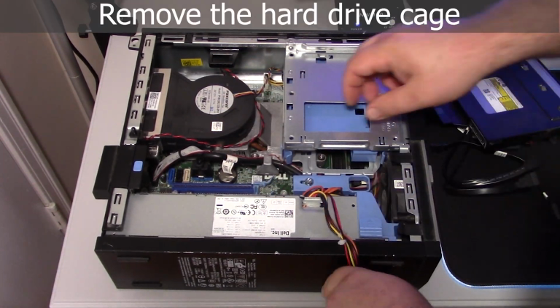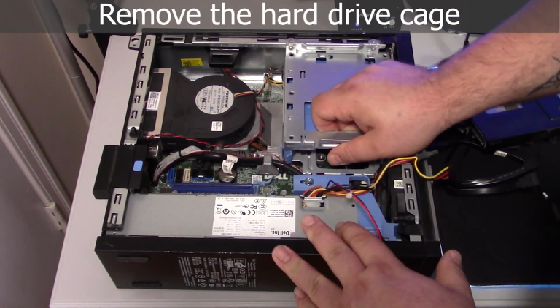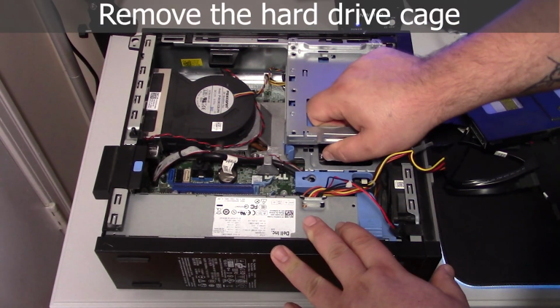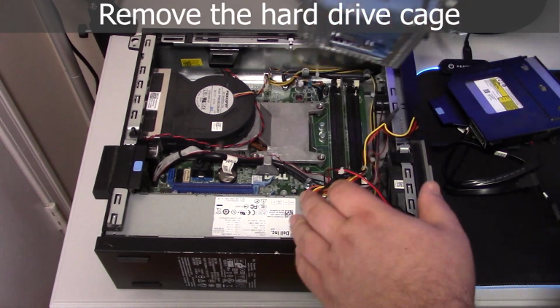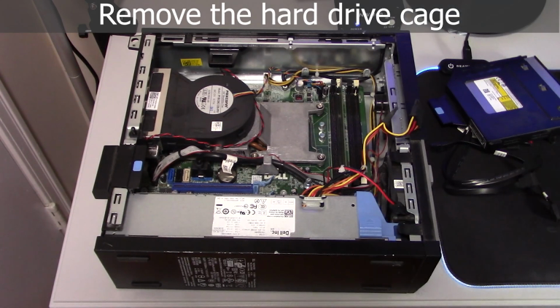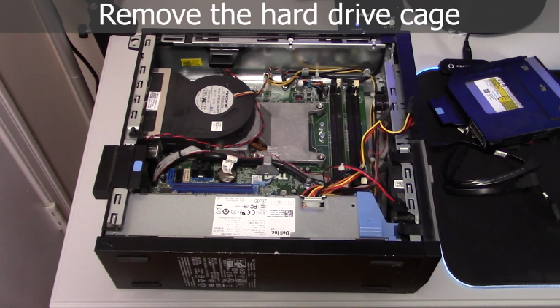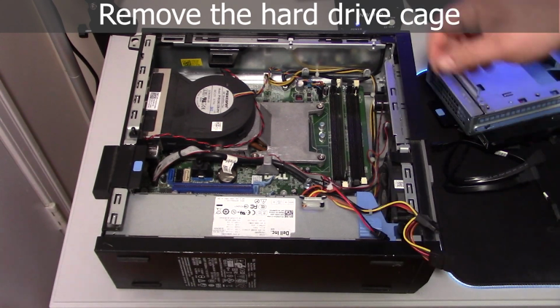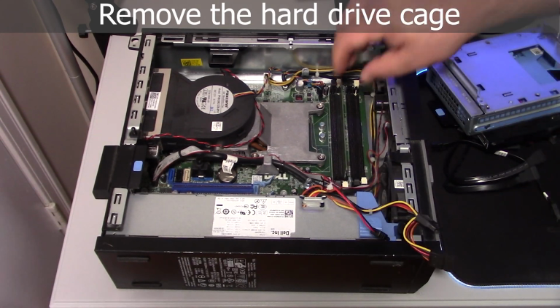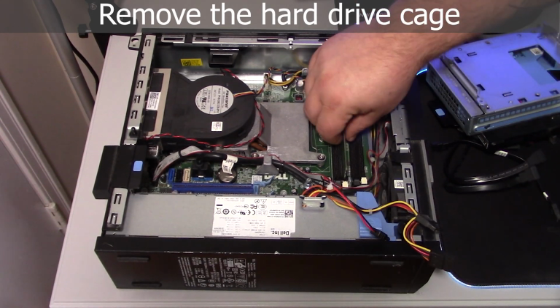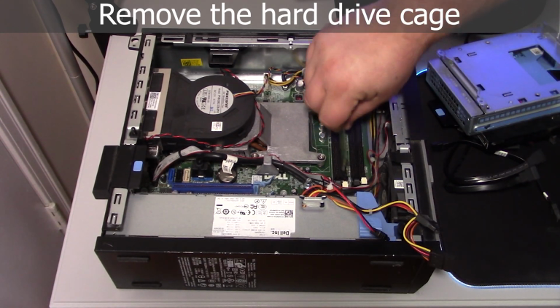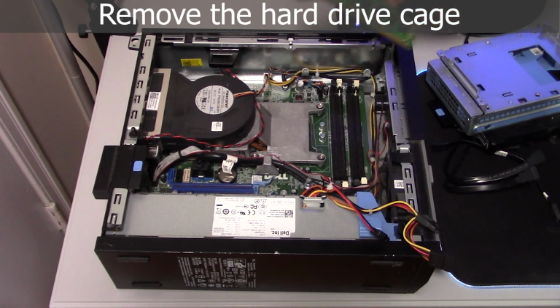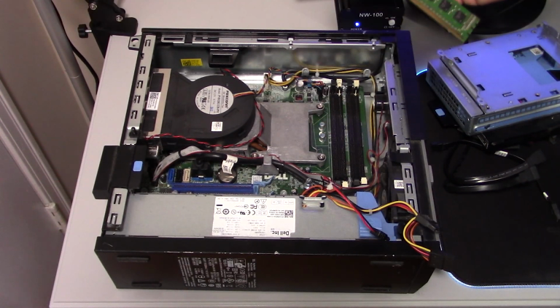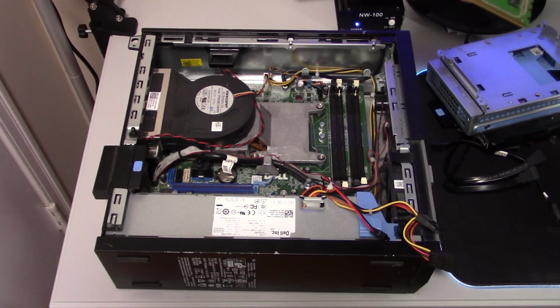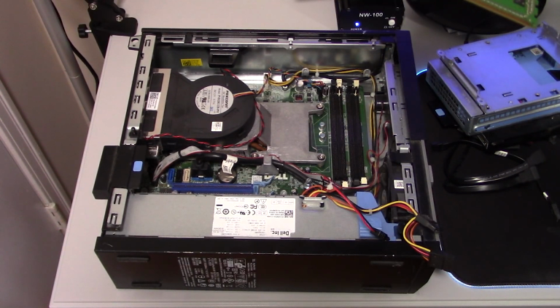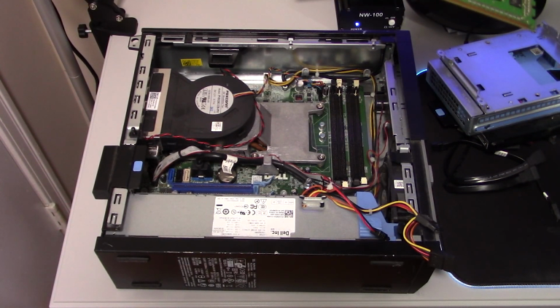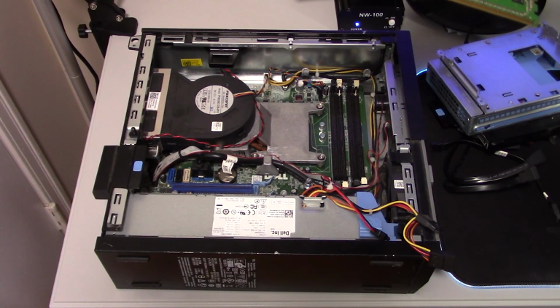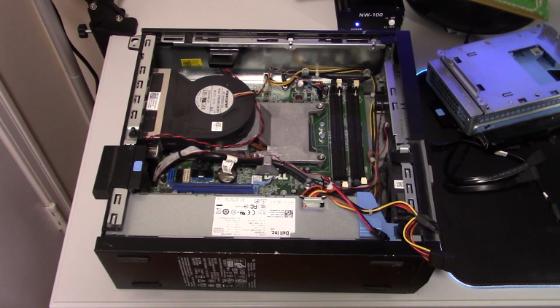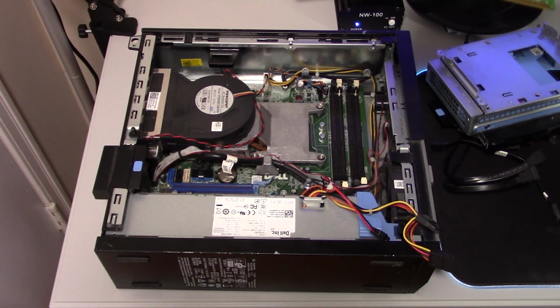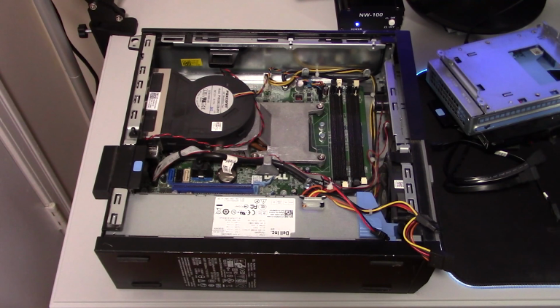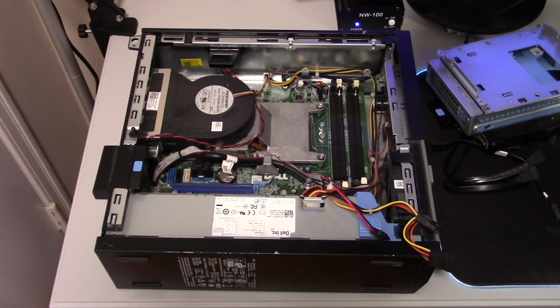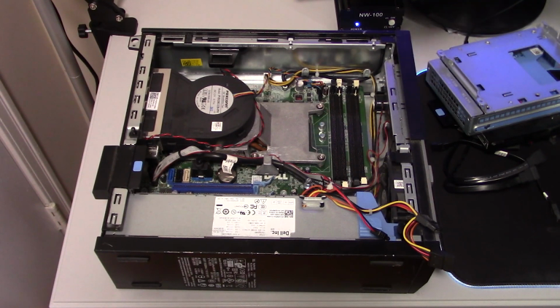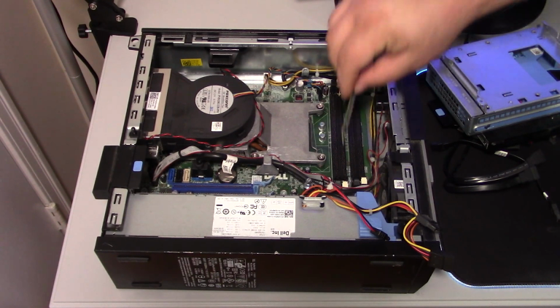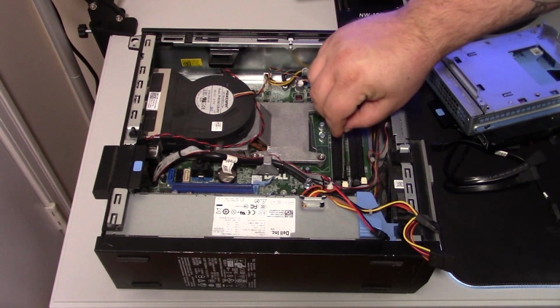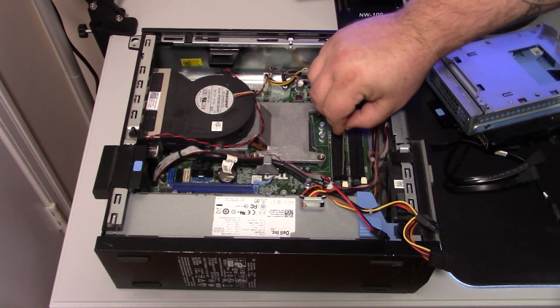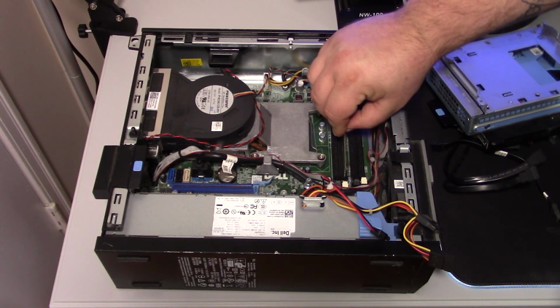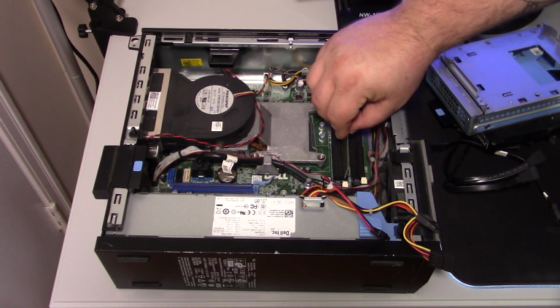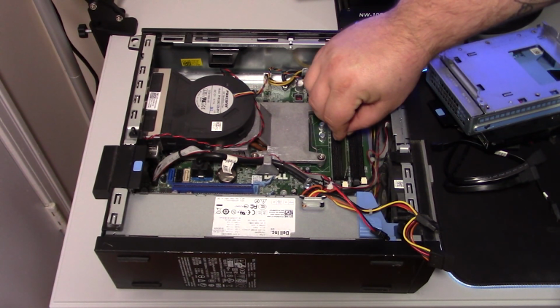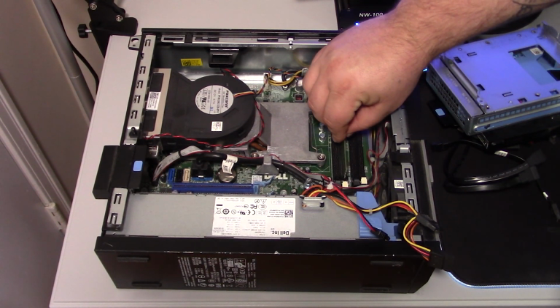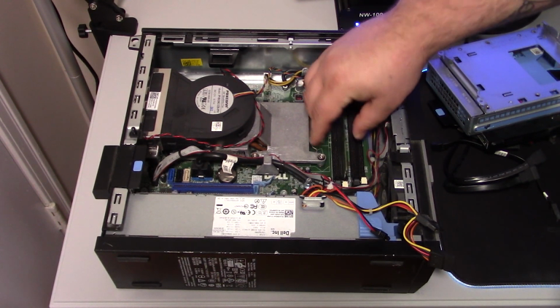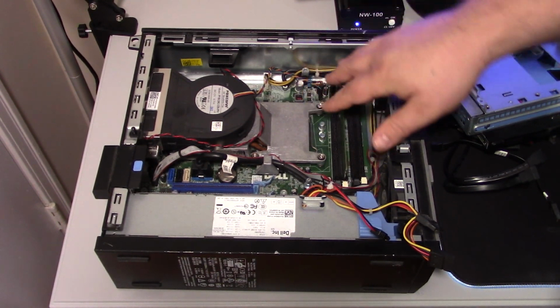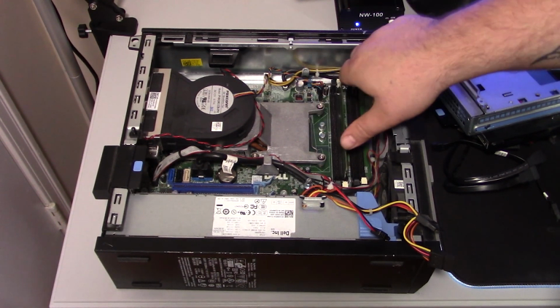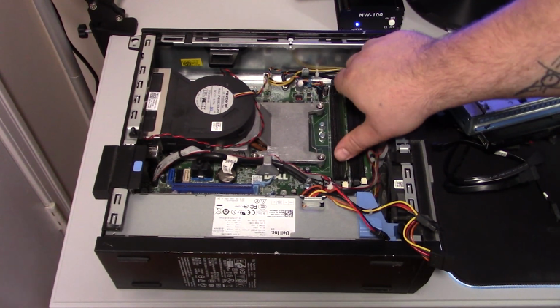Once we got that removed, we're going to remove the hard drive cage. As you can see, the stick of RAM wasn't even pushed down — it was just sitting there. So we'll go ahead and shove that back in the correct way.